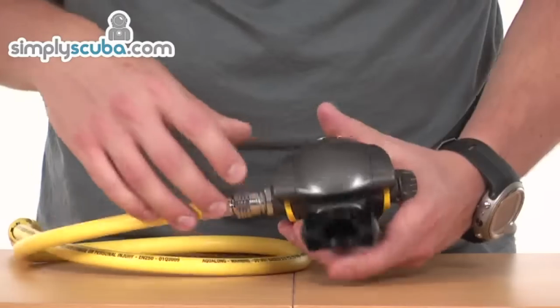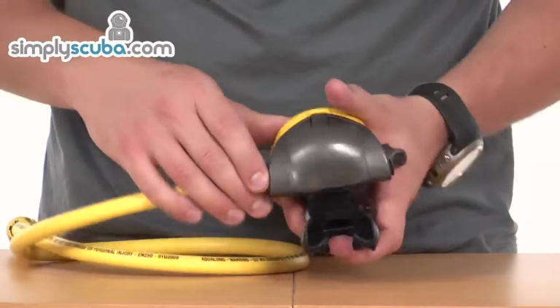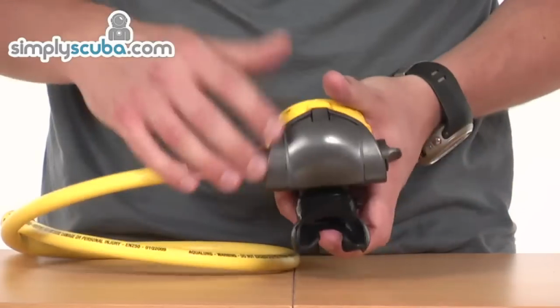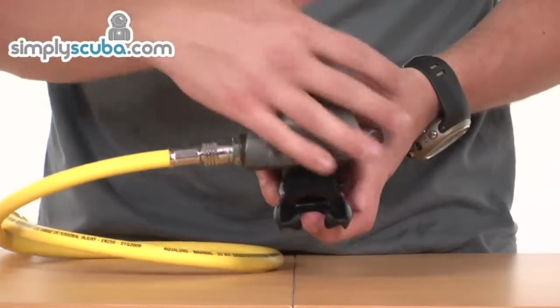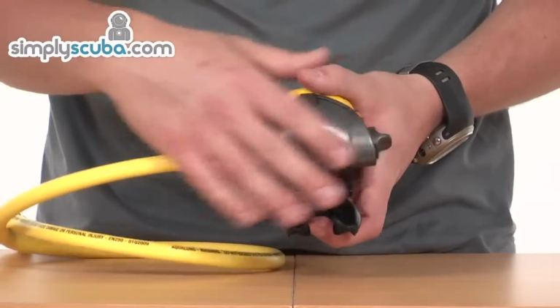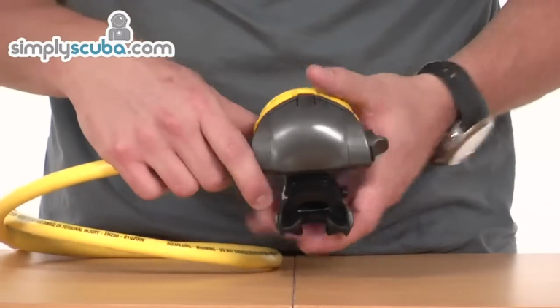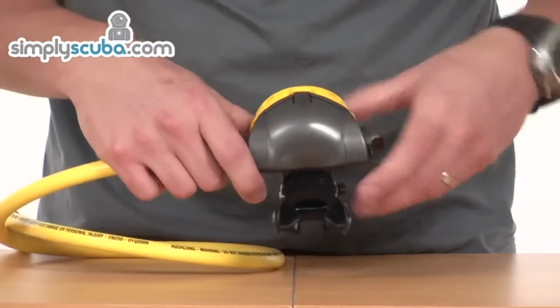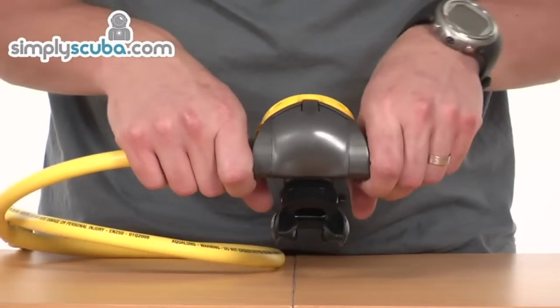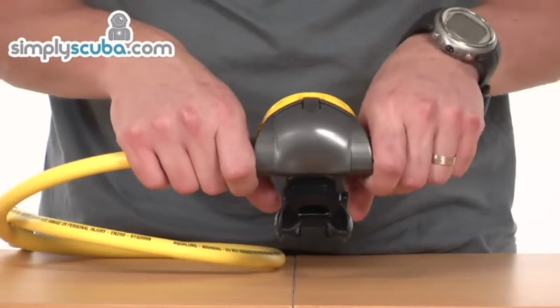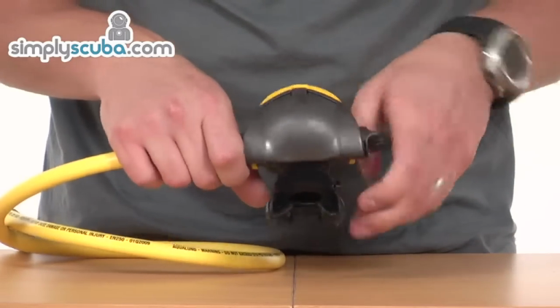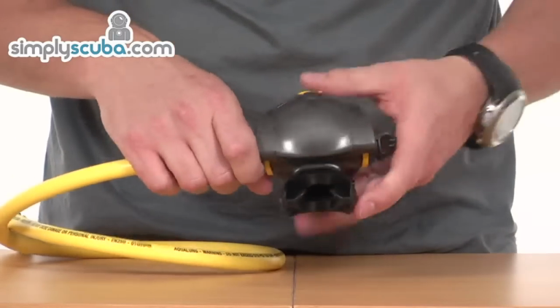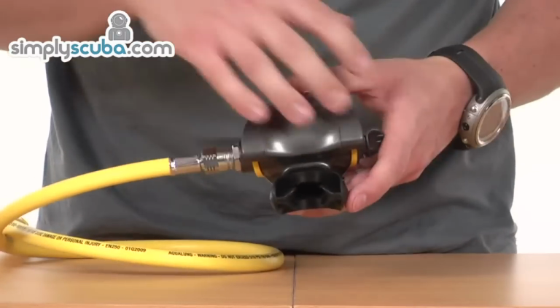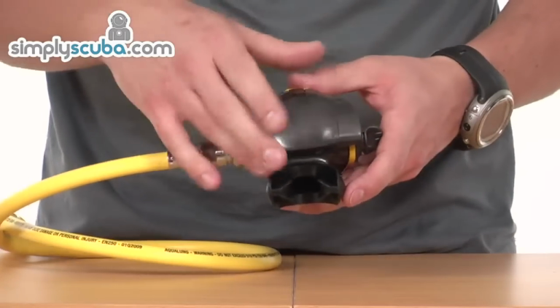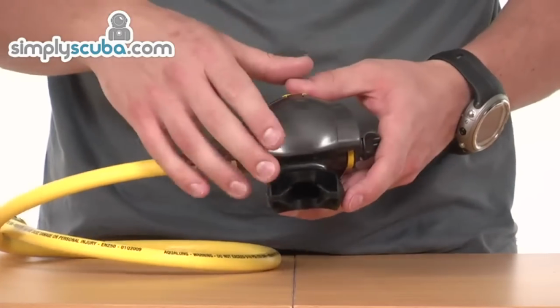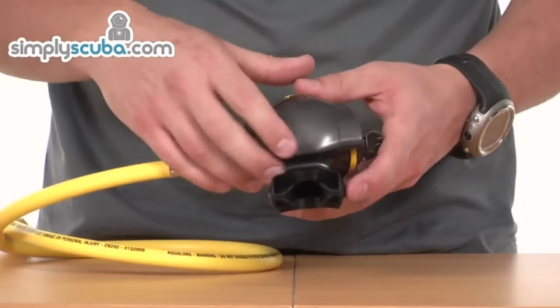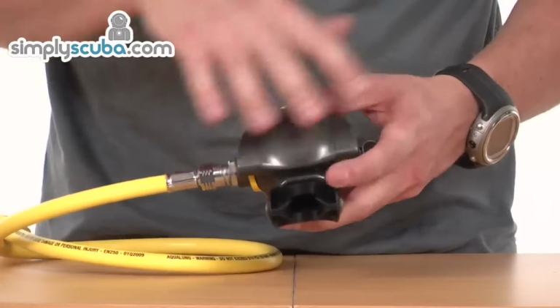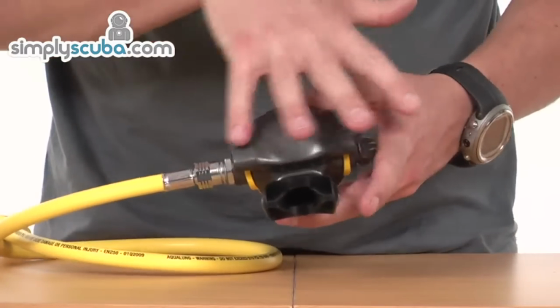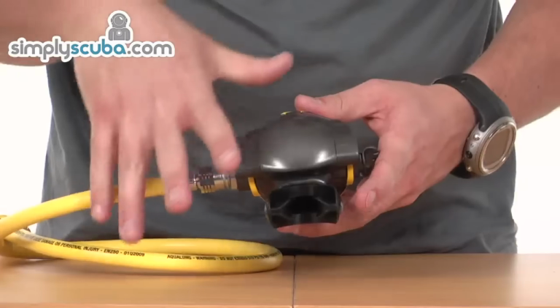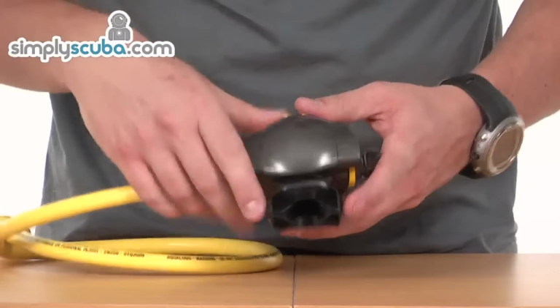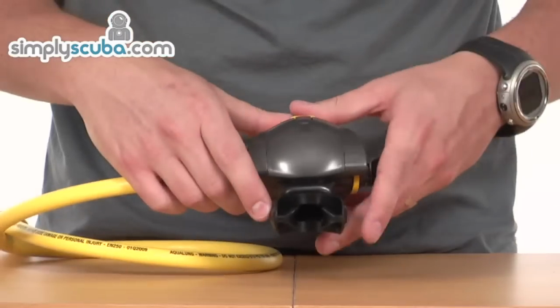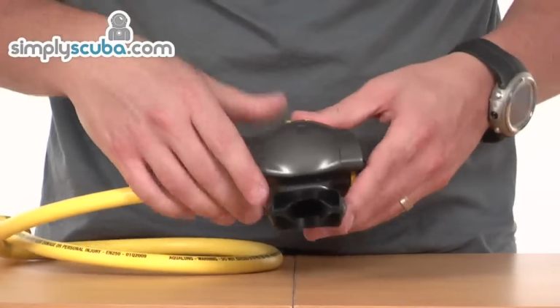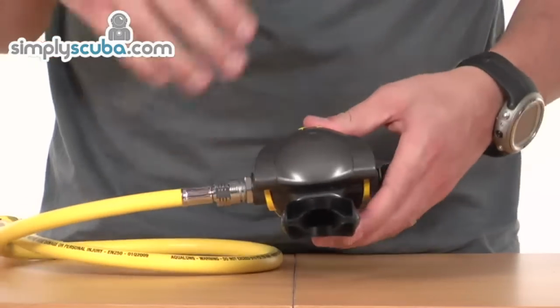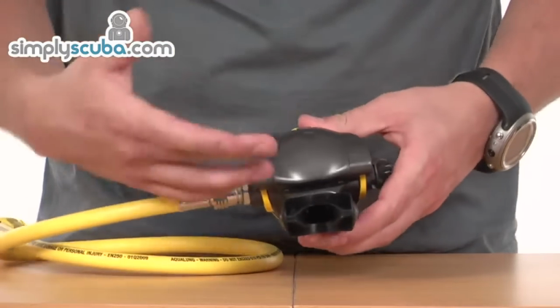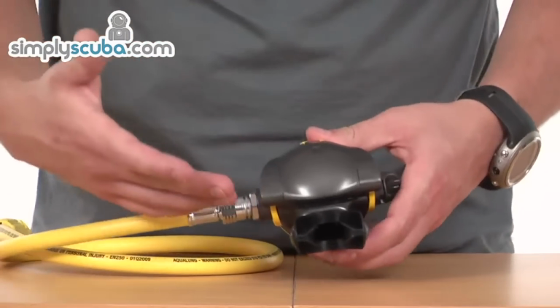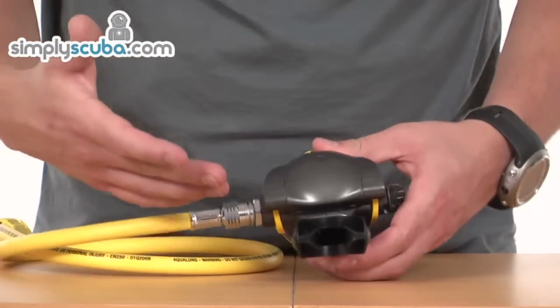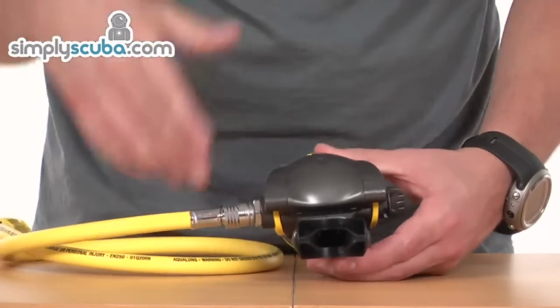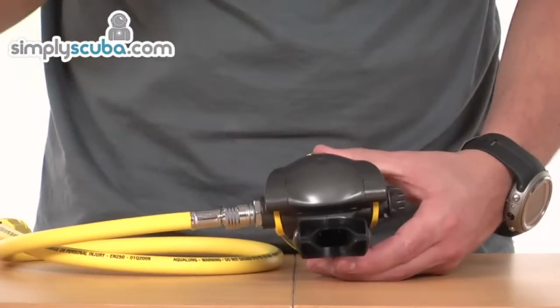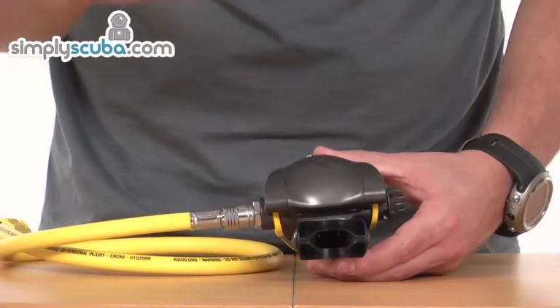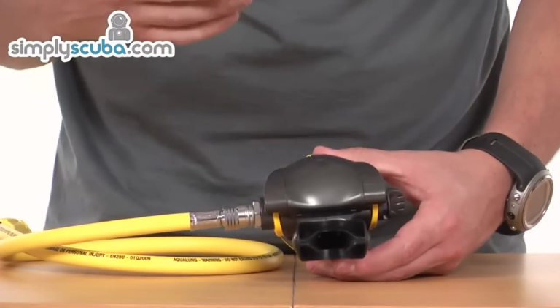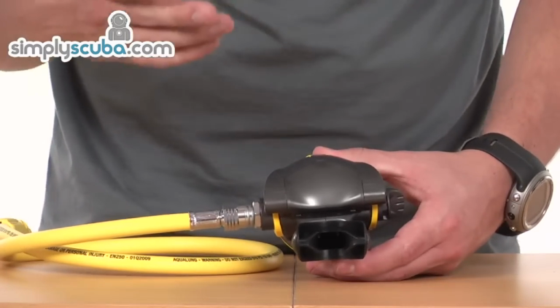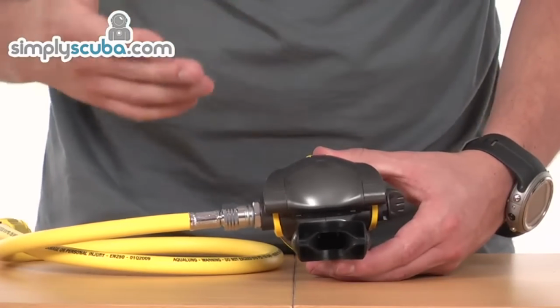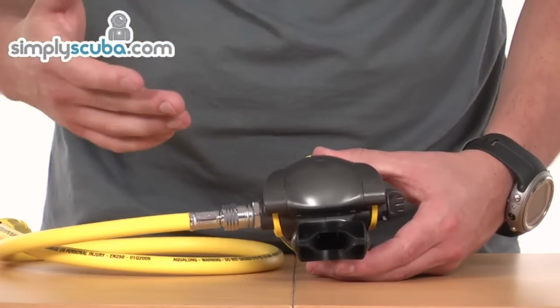Nice small profile, nicely compact. The exhaust valve is spread wide enough so the bubbles aren't going to come up in front of the diver's face.